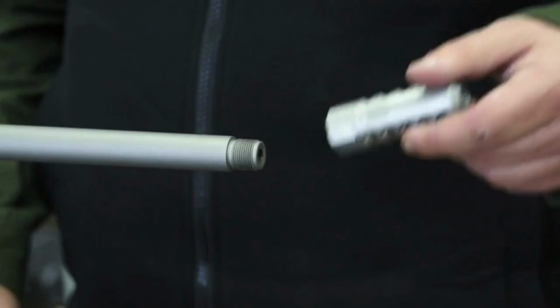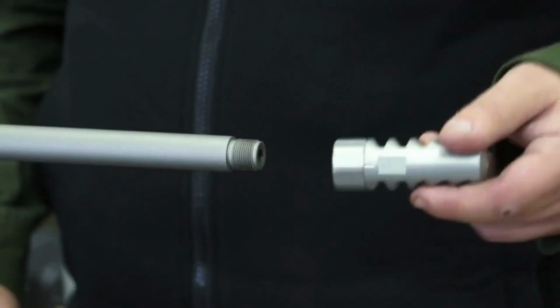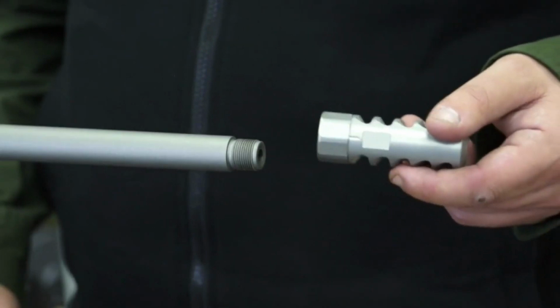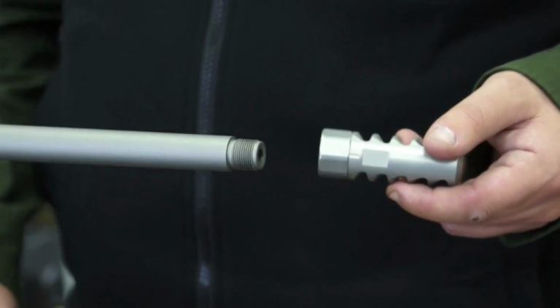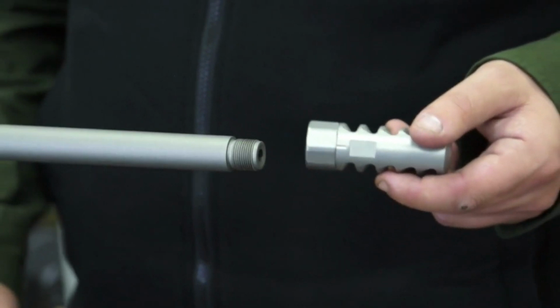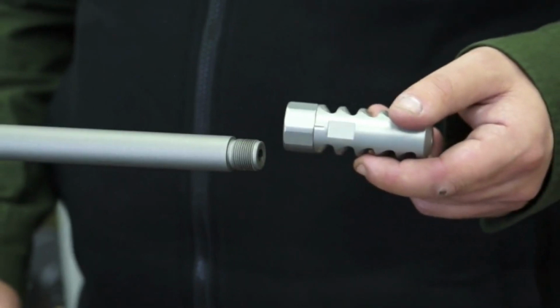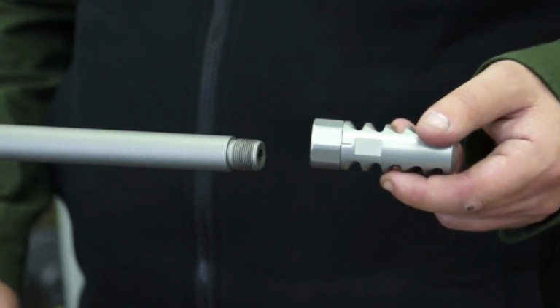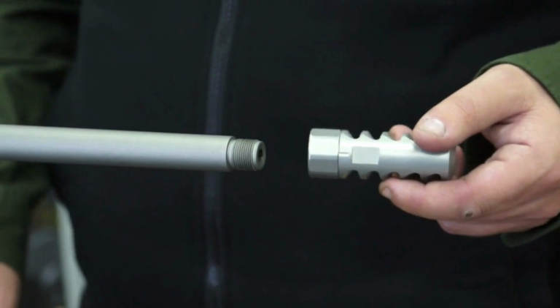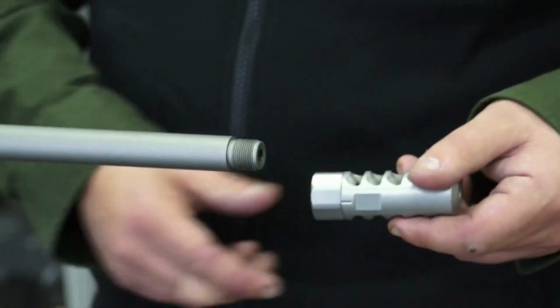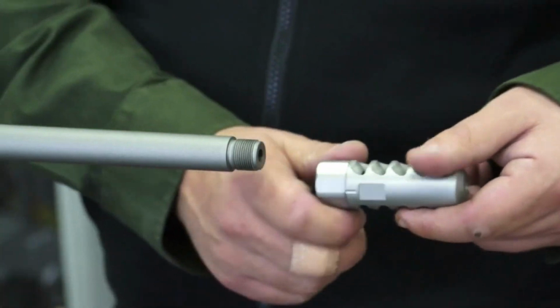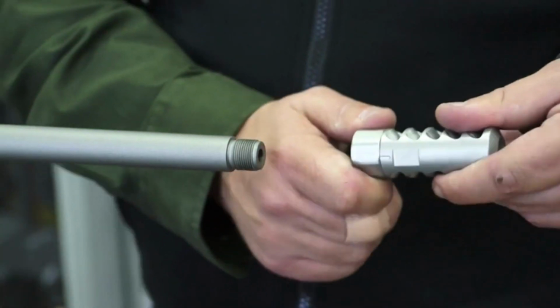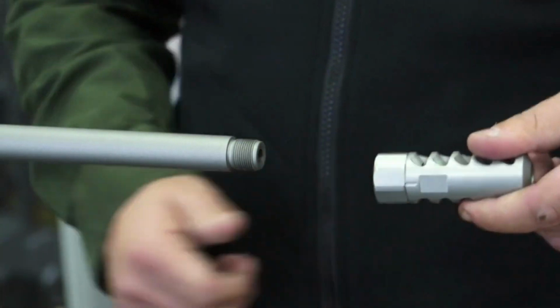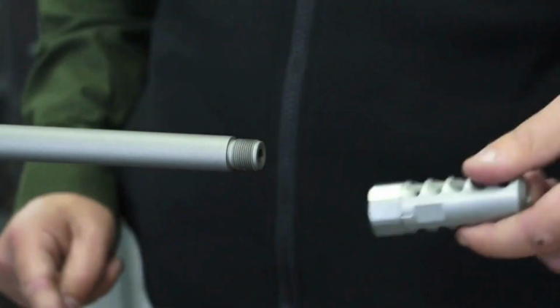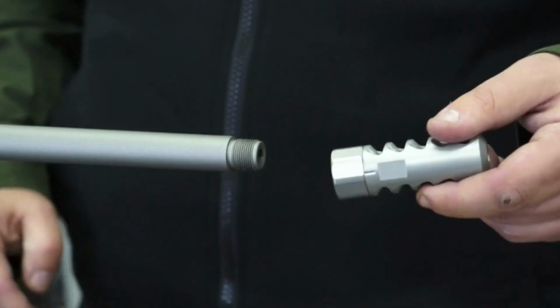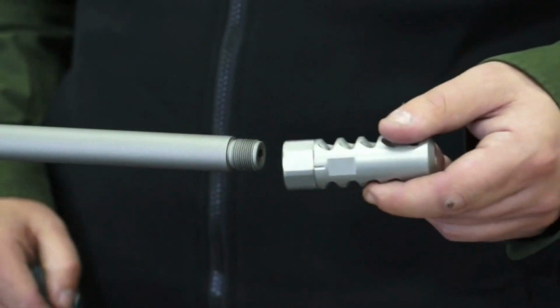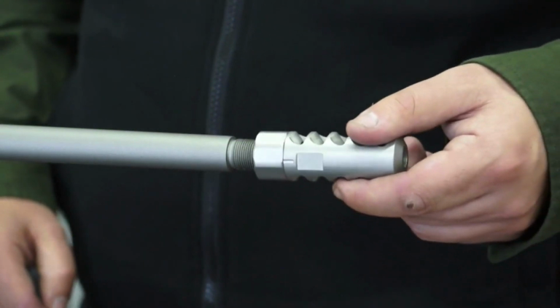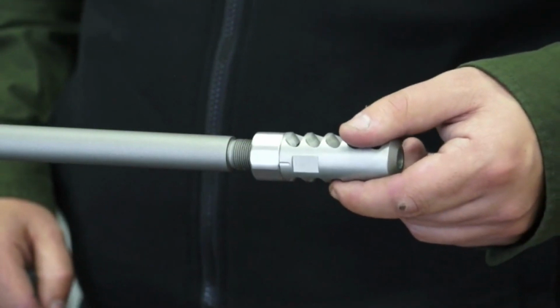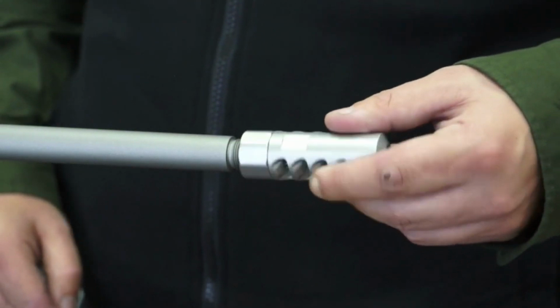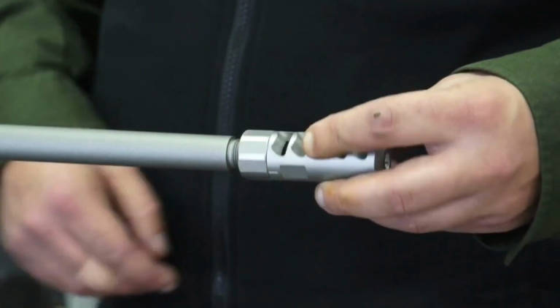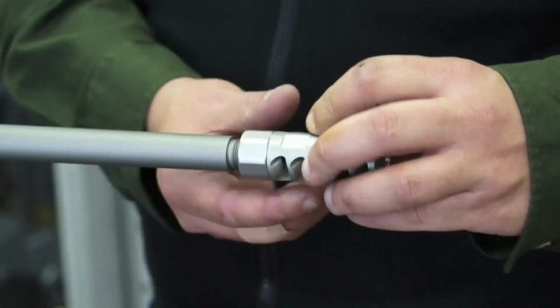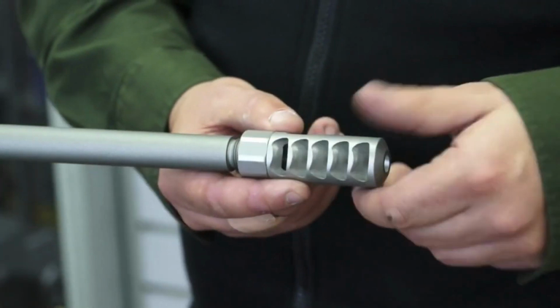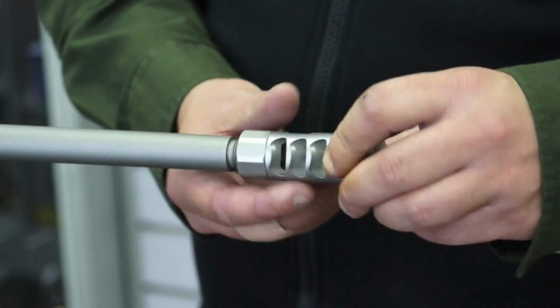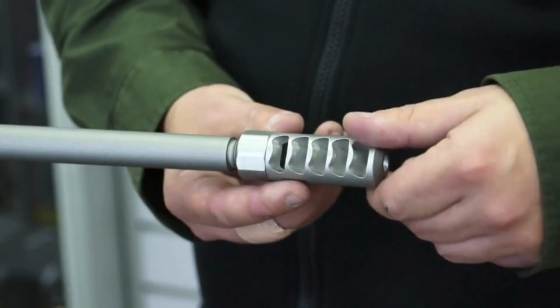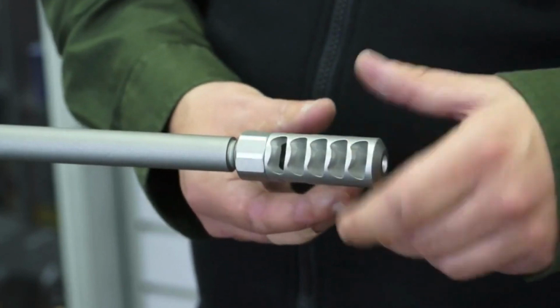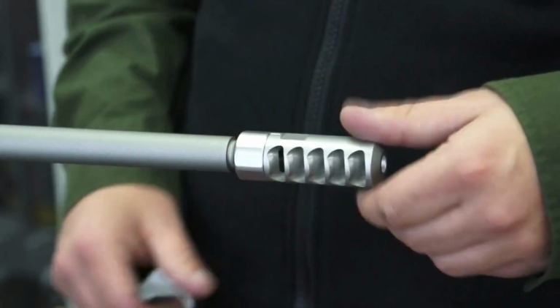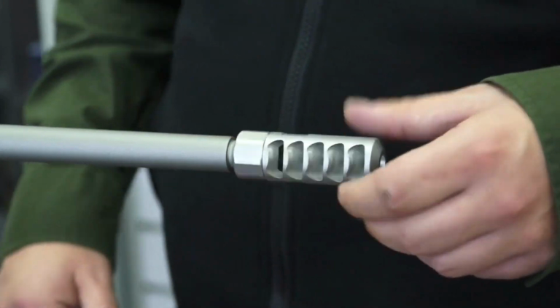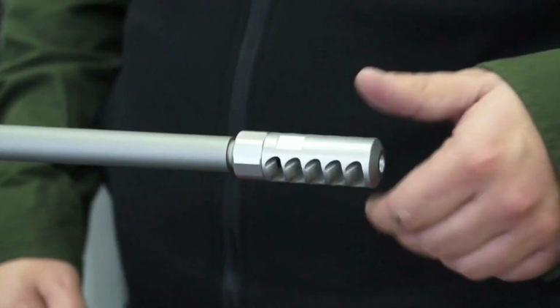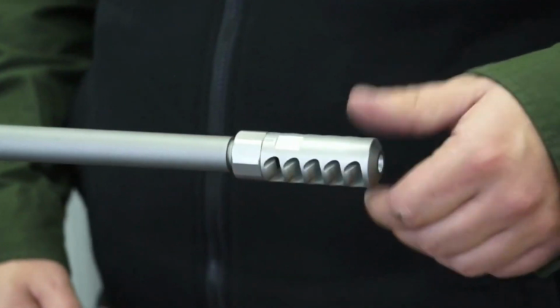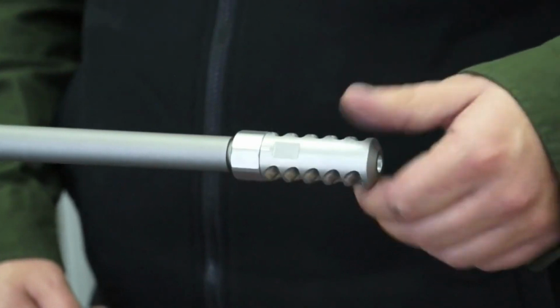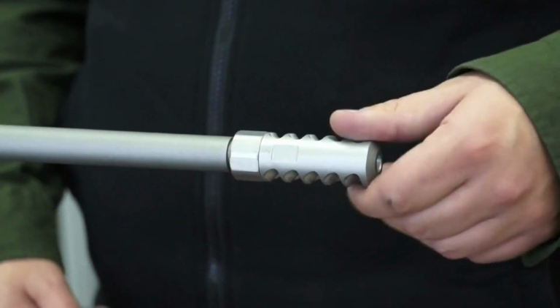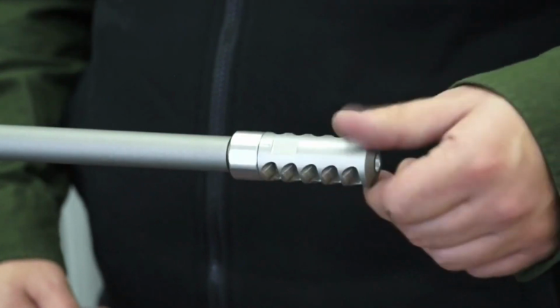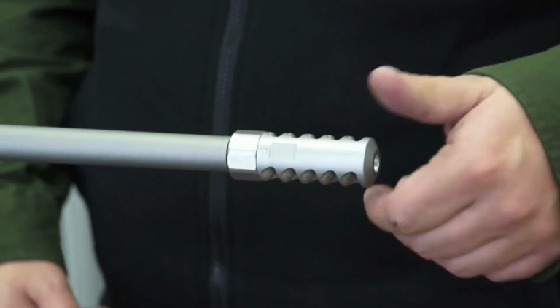When fitting your muzzle brake to your firearm, ensure that the locking nut is tightened to the brake itself to begin with. Depending on what firearm you are fitting the muzzle brake to will depend on its final position.